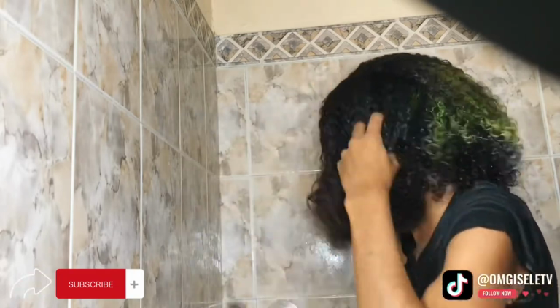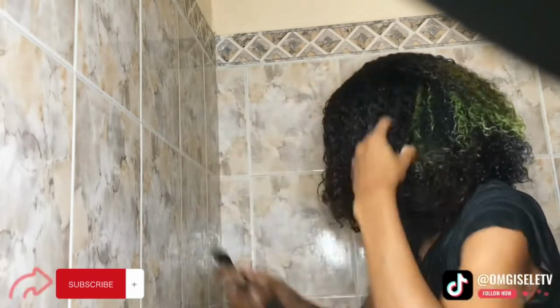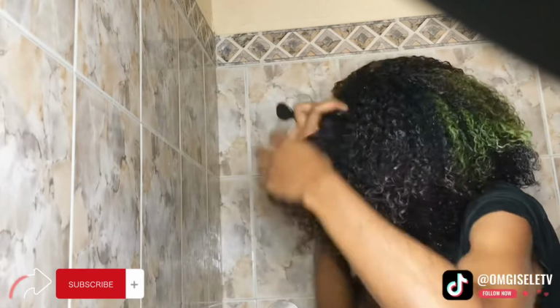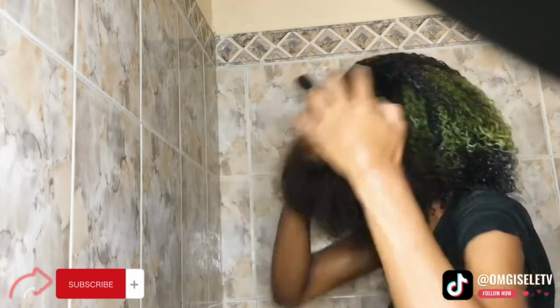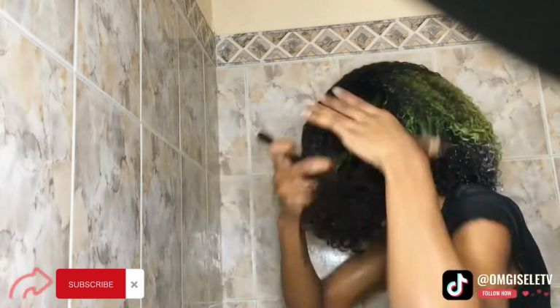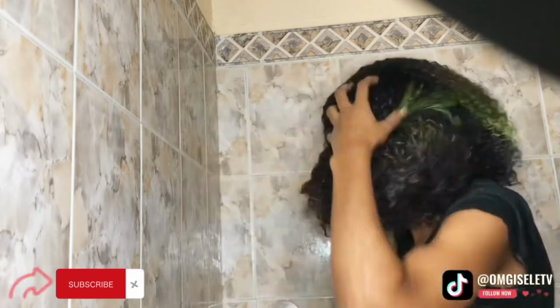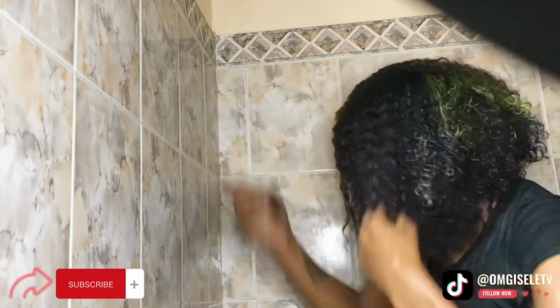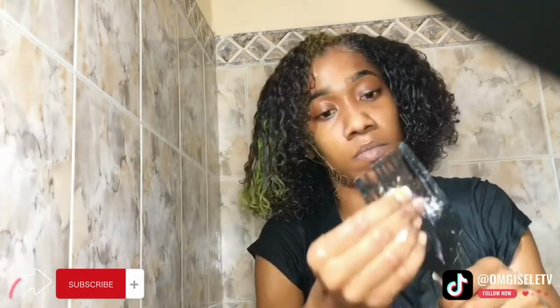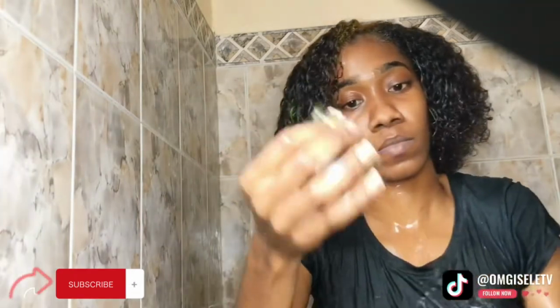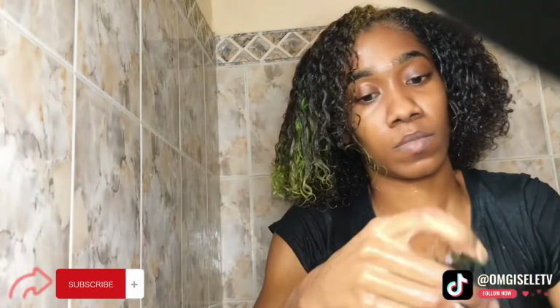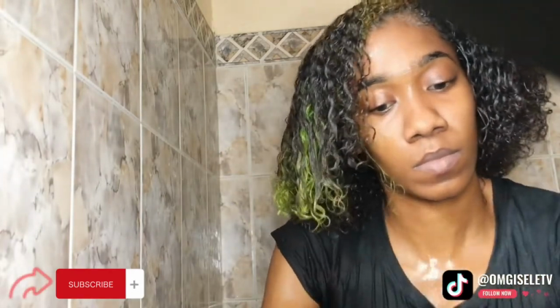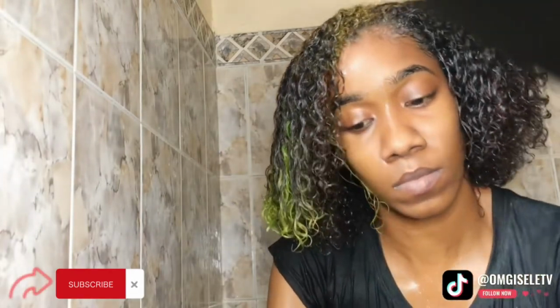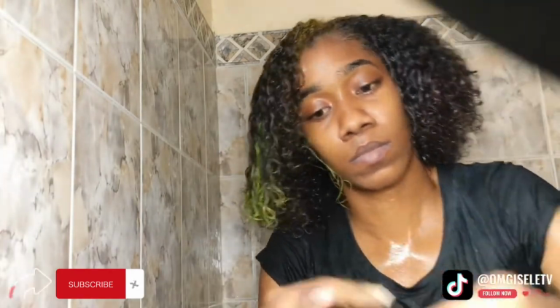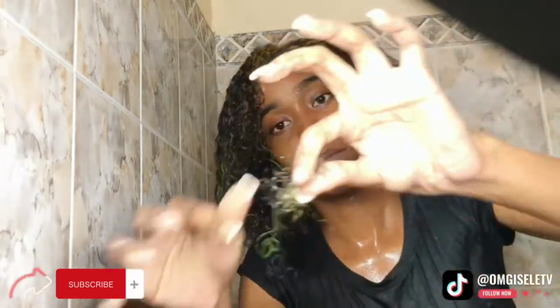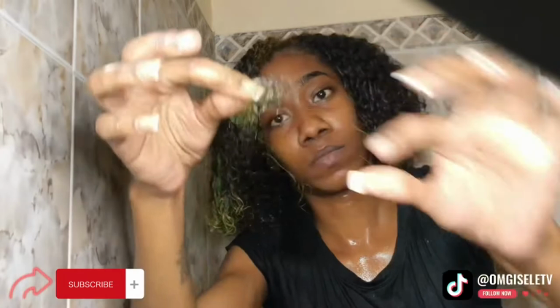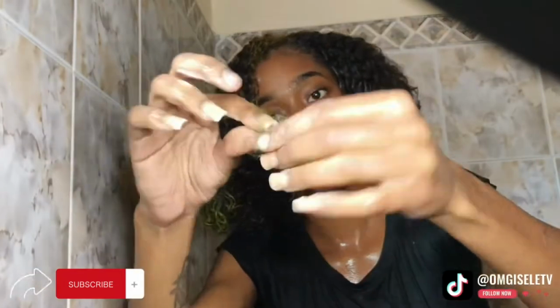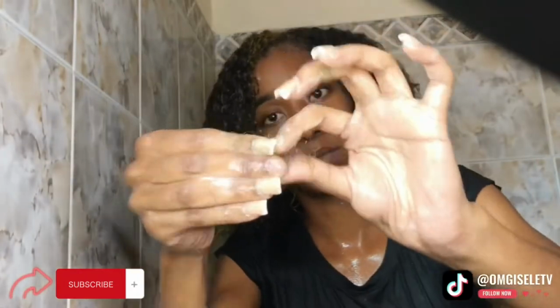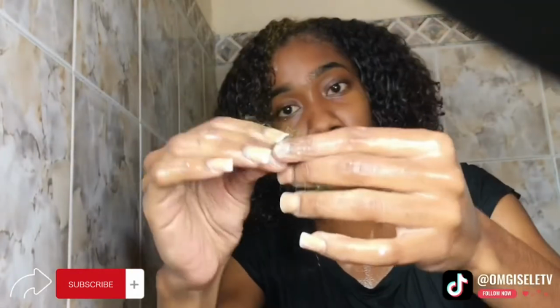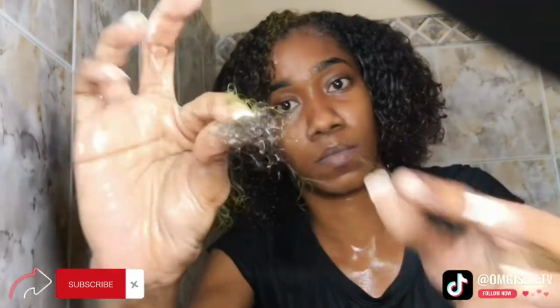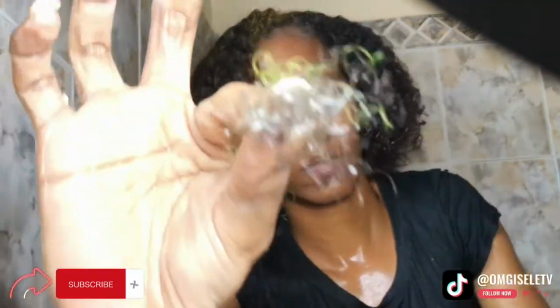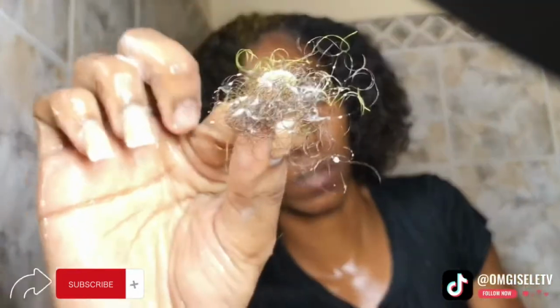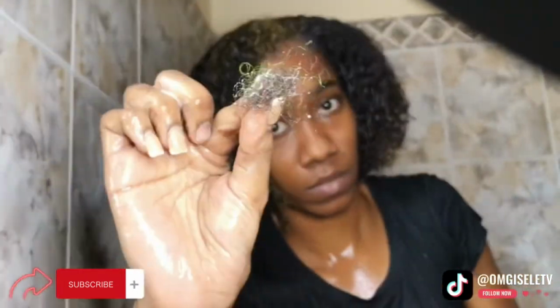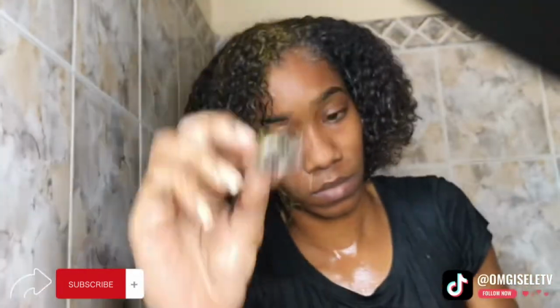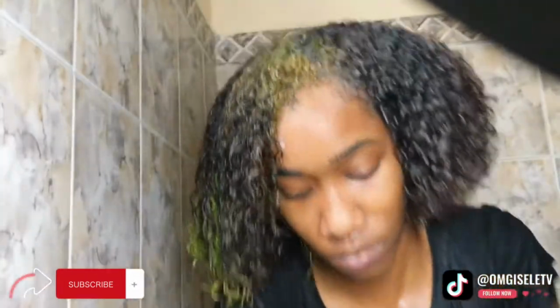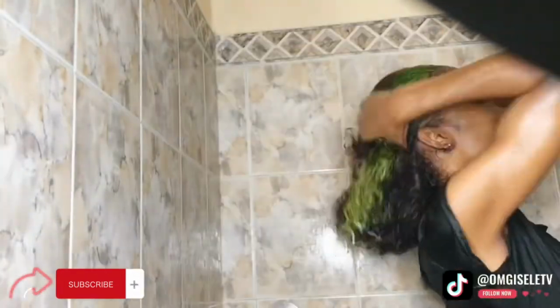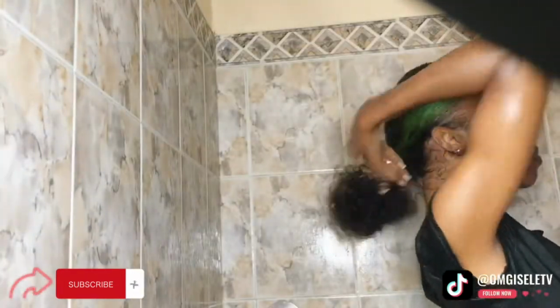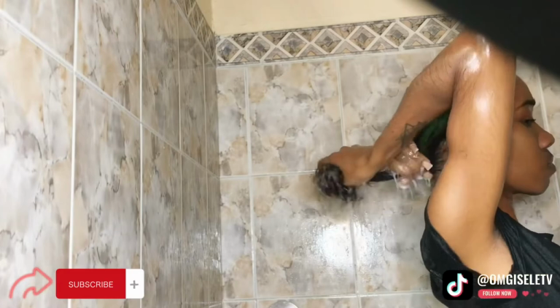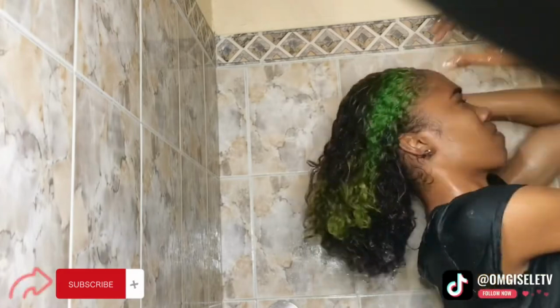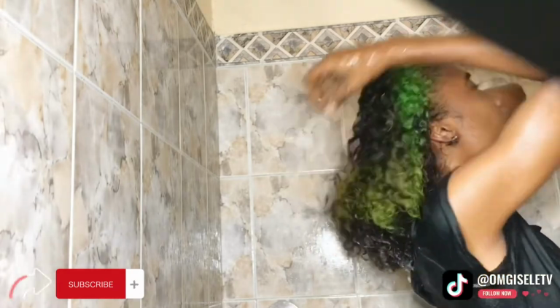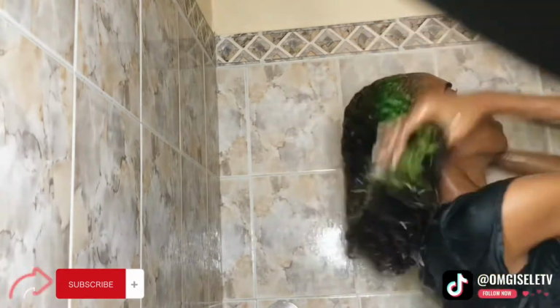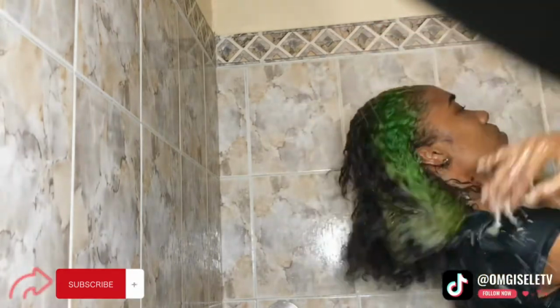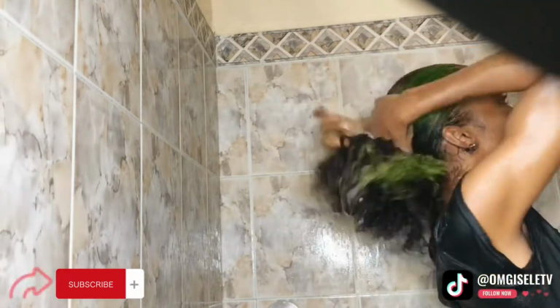This is all of the hair that came out of my head when I detangled it. Now it's time to wash the conditioner out of my hair and see the final results.